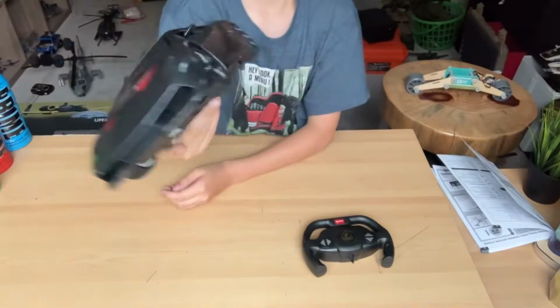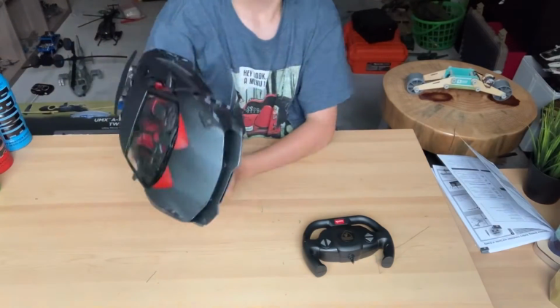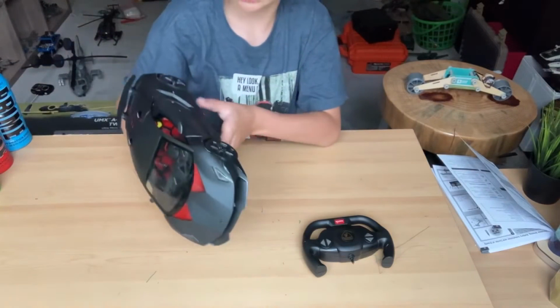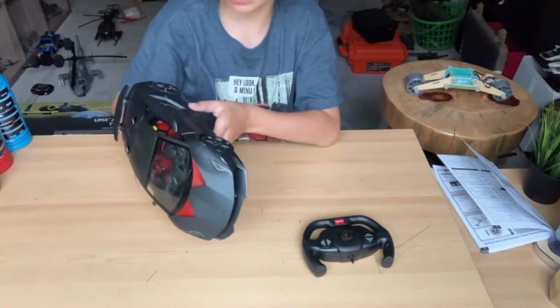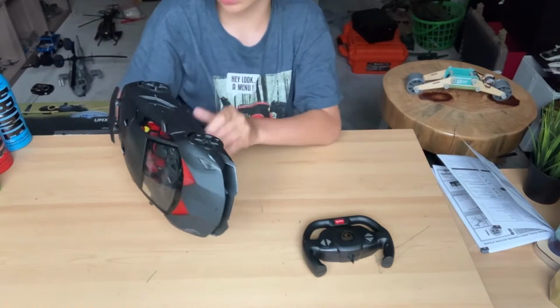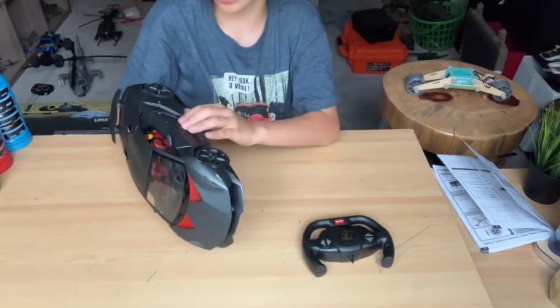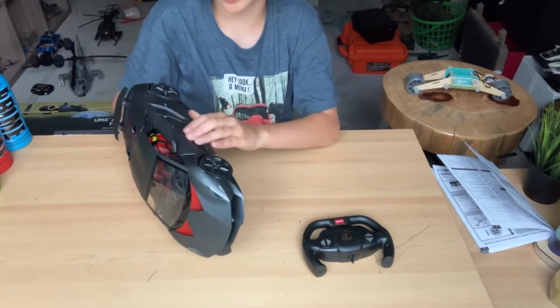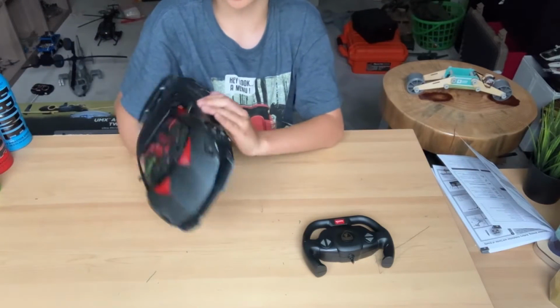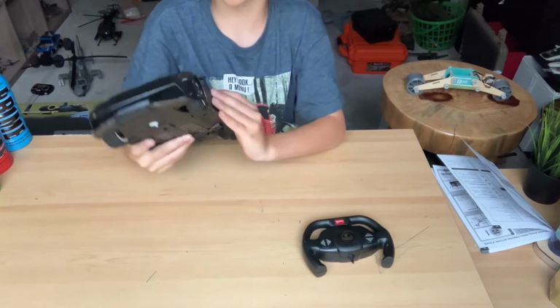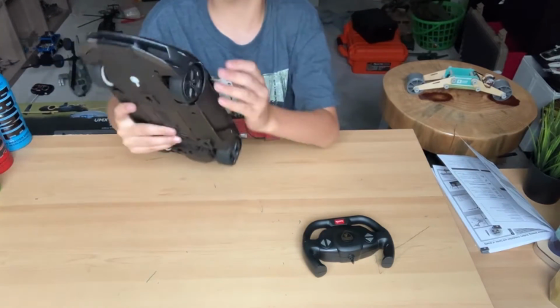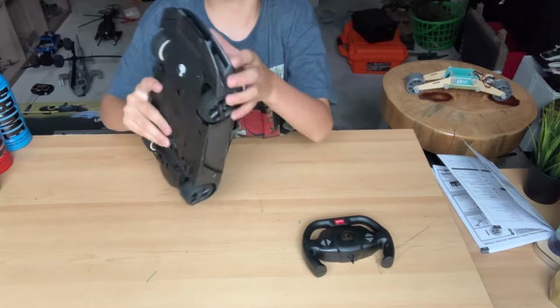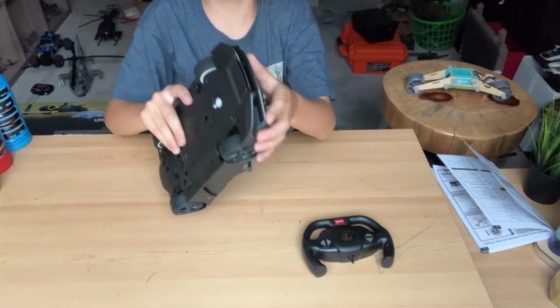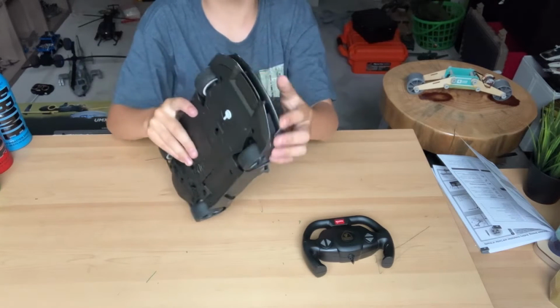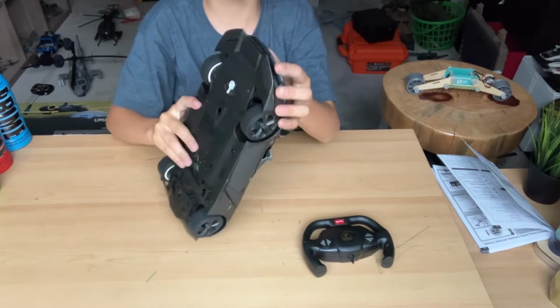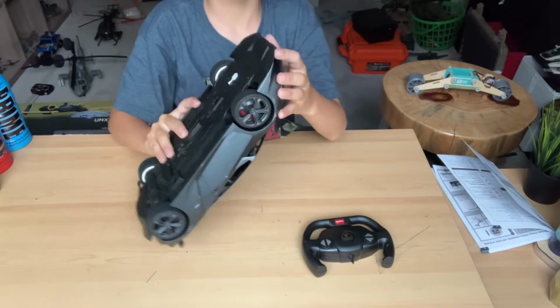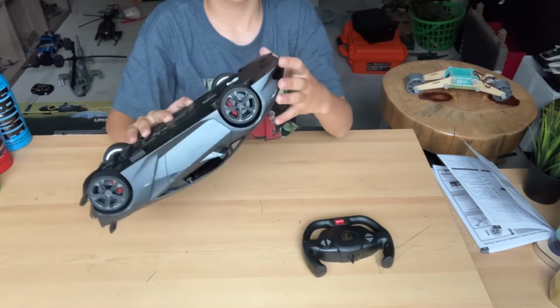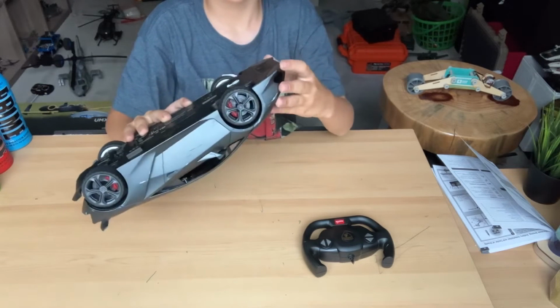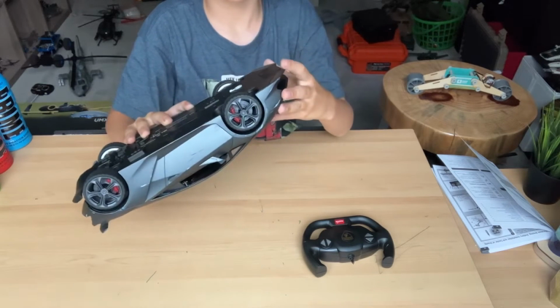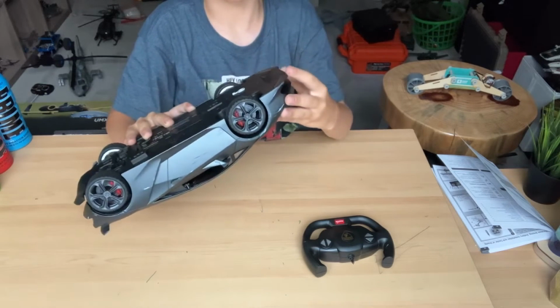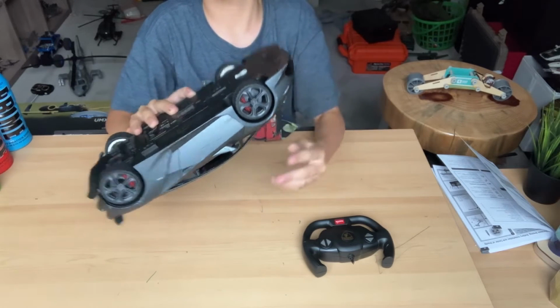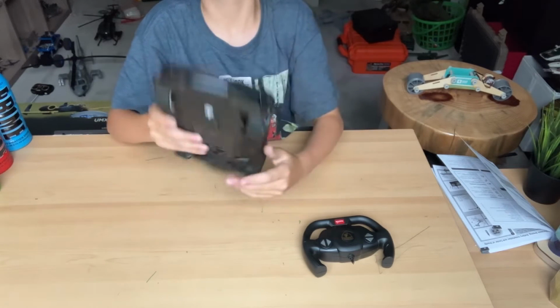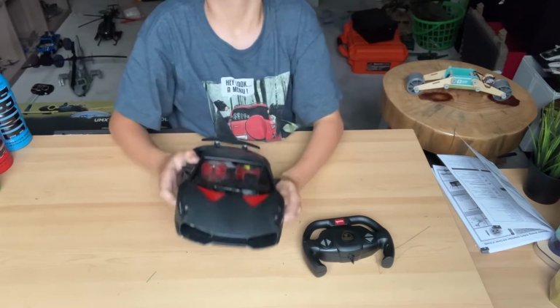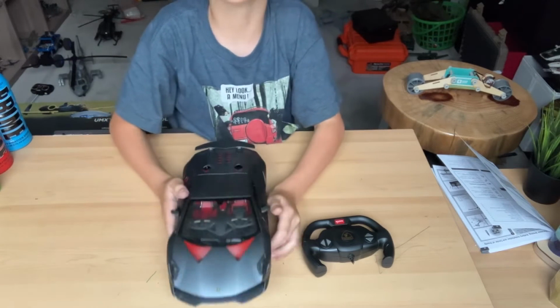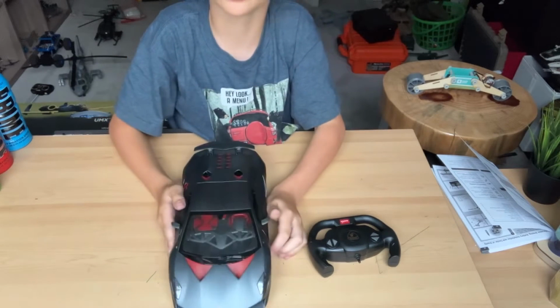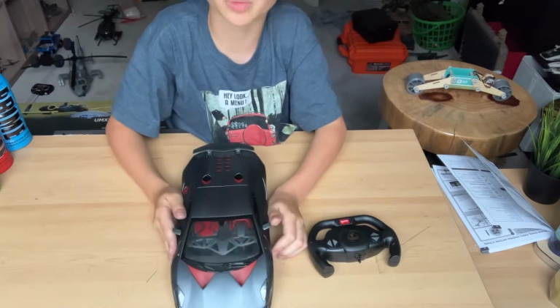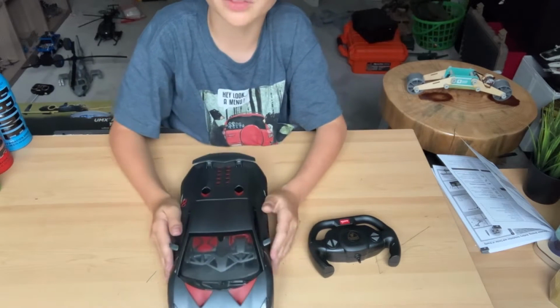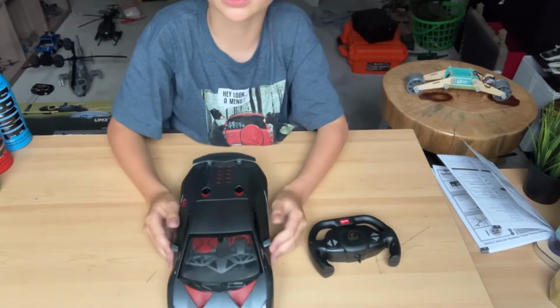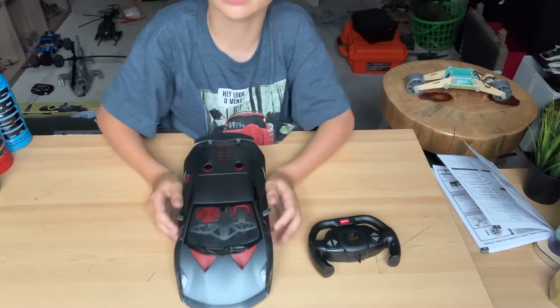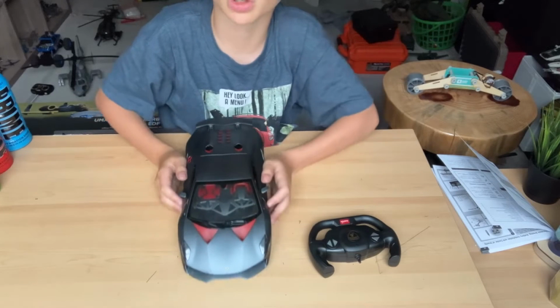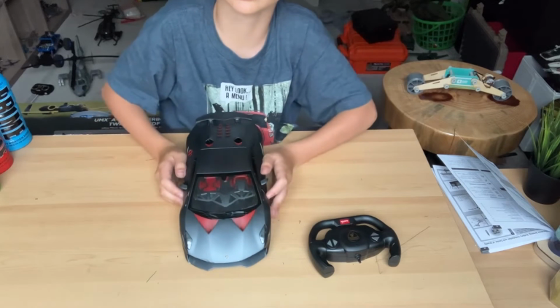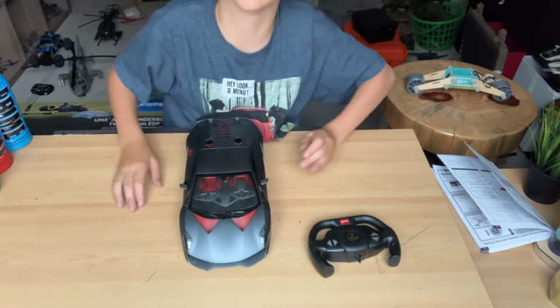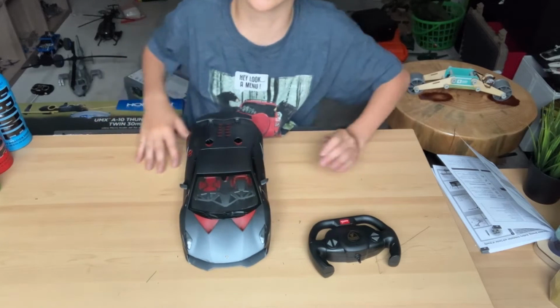But it seems like the delivery made some scratches on this thing. These delivery people aren't very good. Totally lousy delivery.